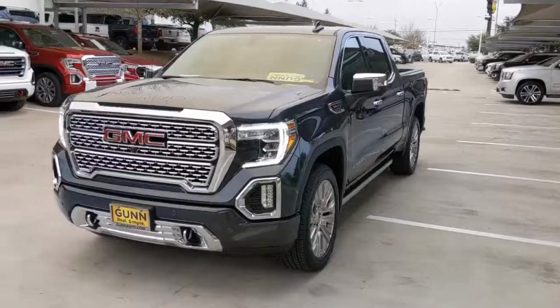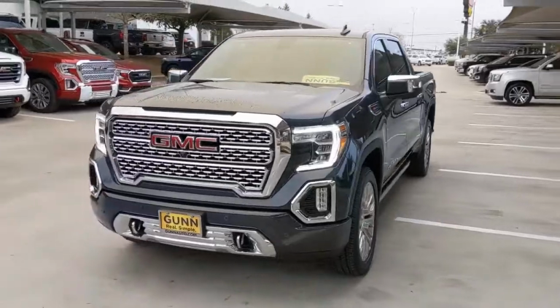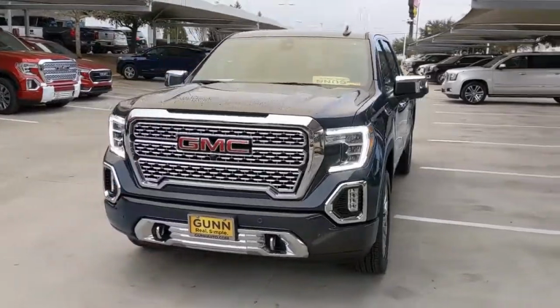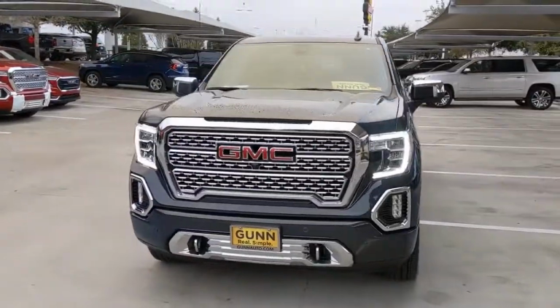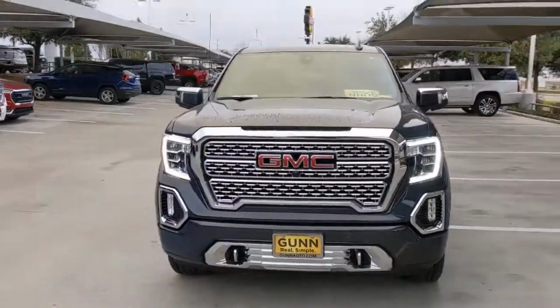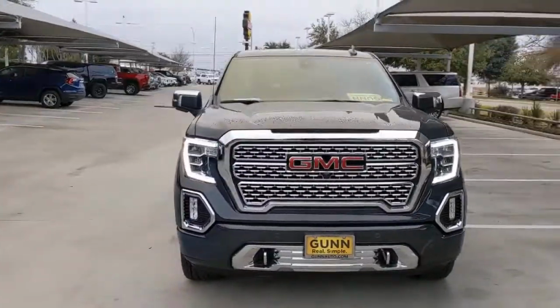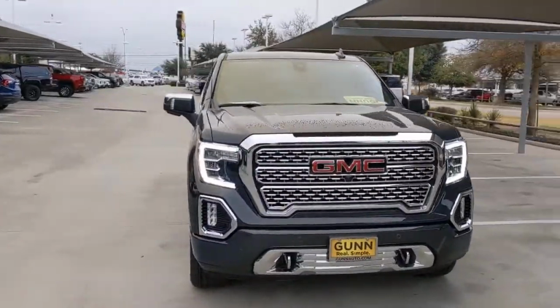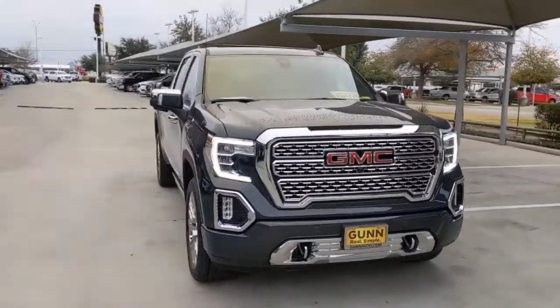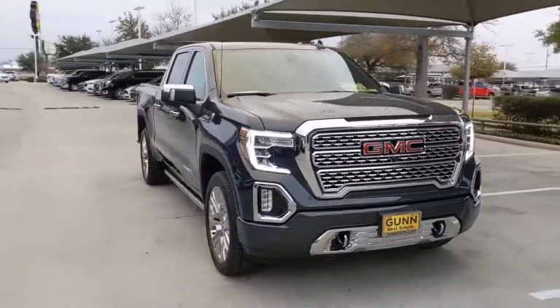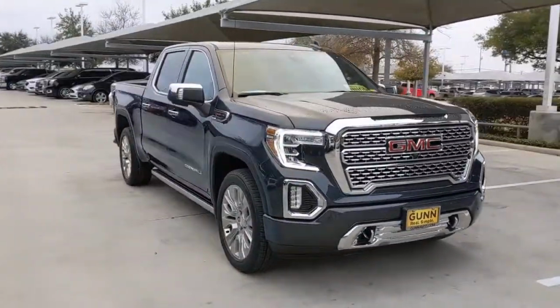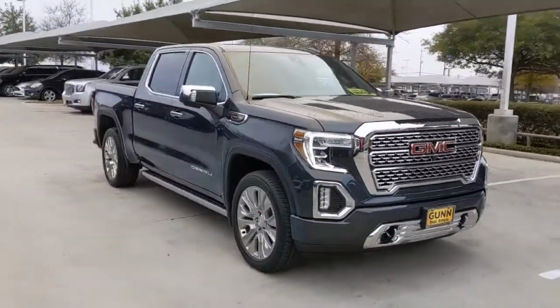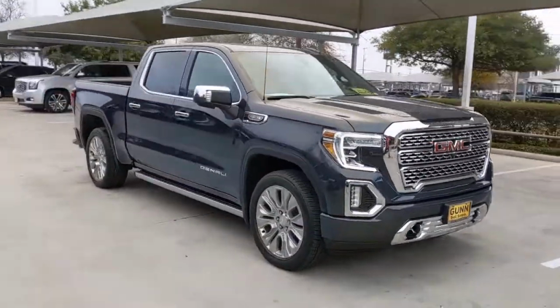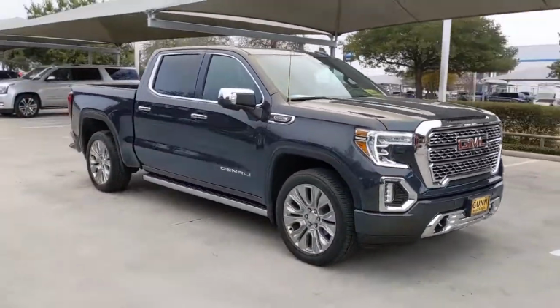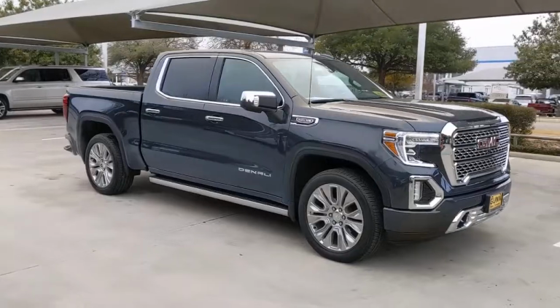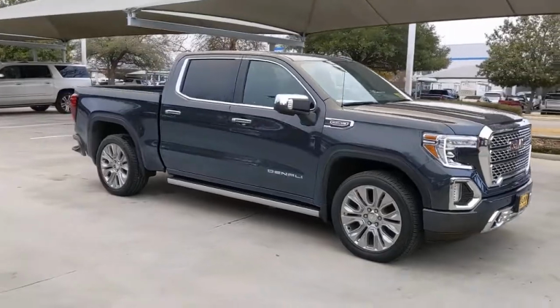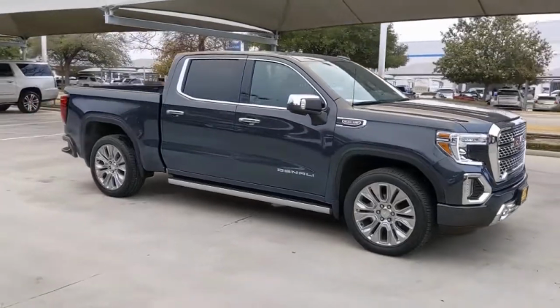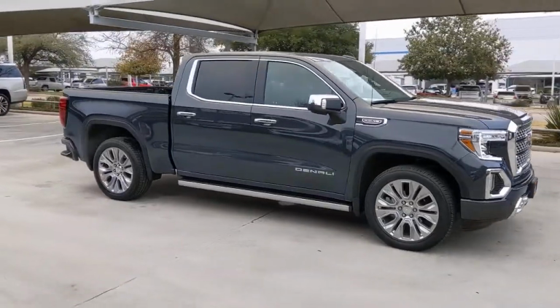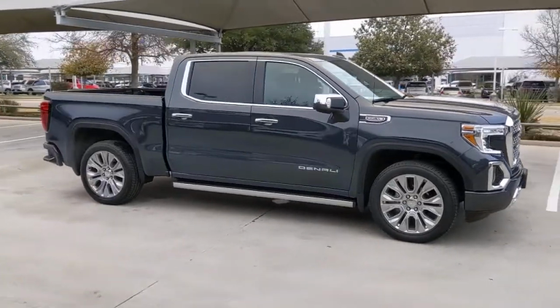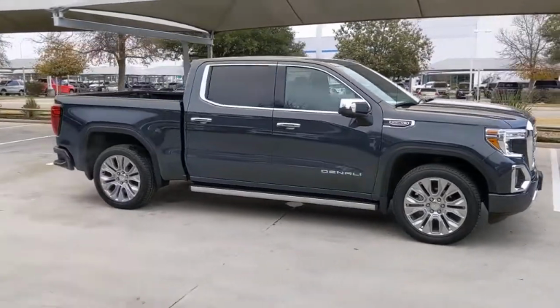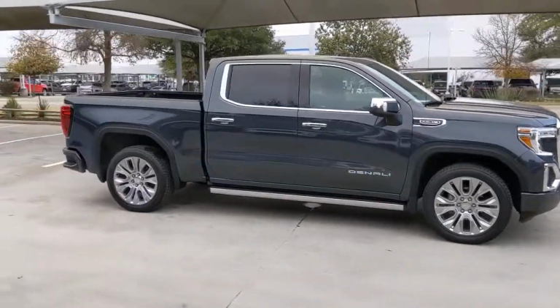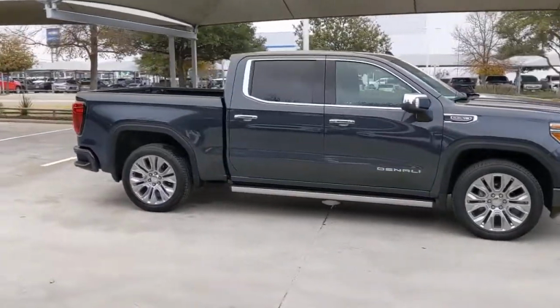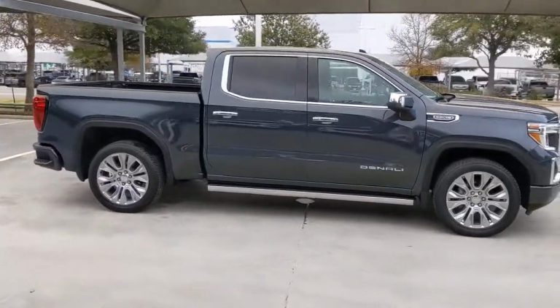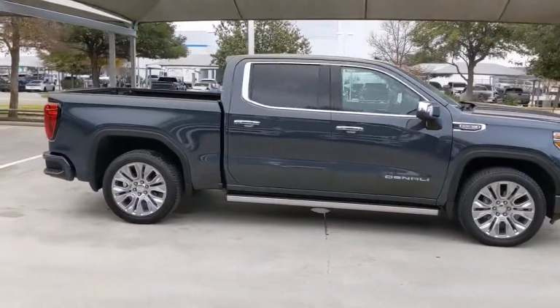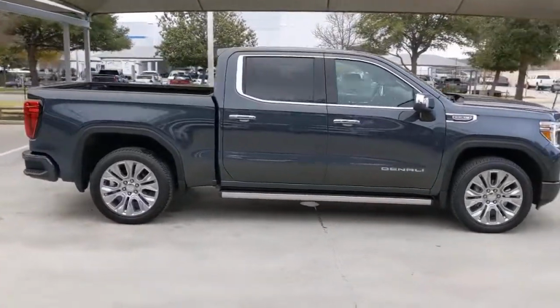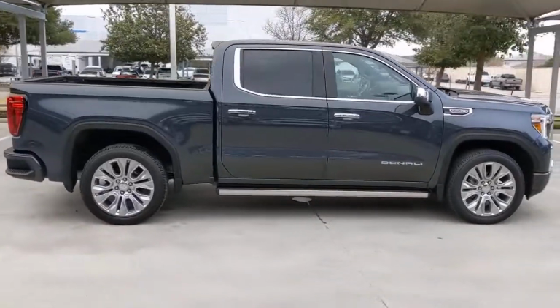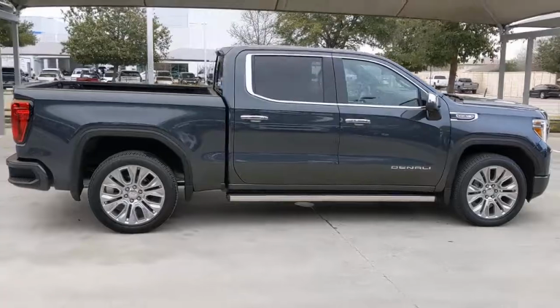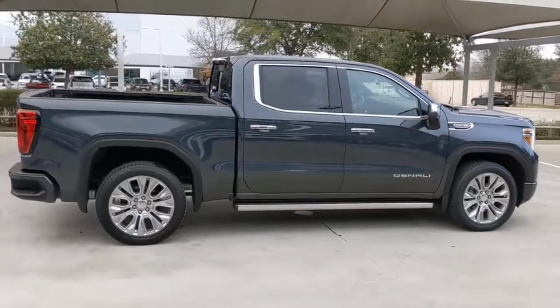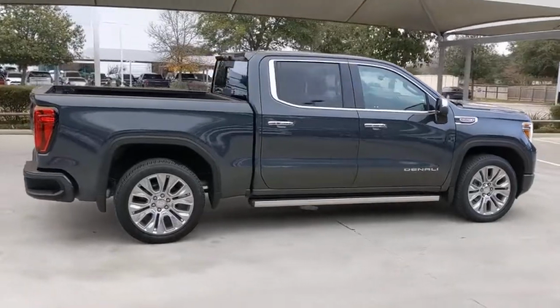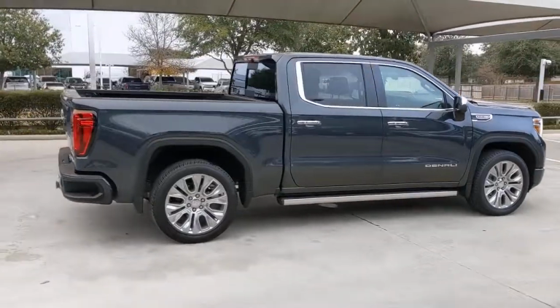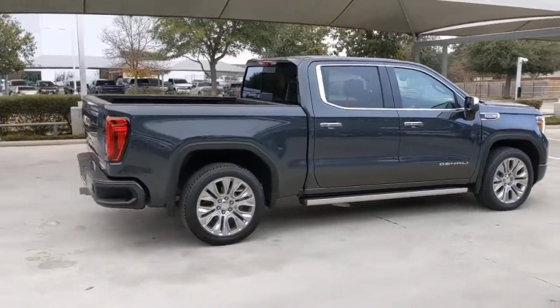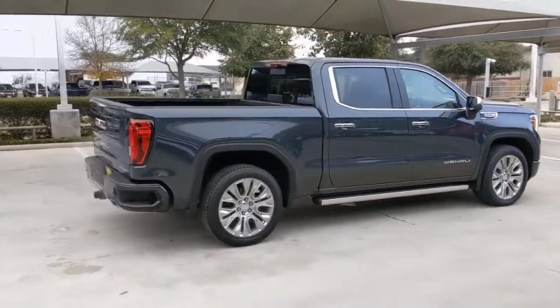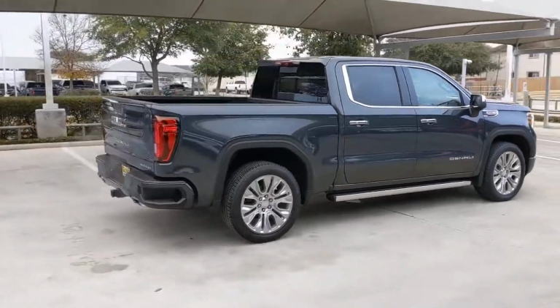Check out this 2021 GMC Sierra. This vehicle still has fewer than 5,000 miles on the clock, so it won't last long. Take every journey in stride in this capable, well-equipped Sierra.